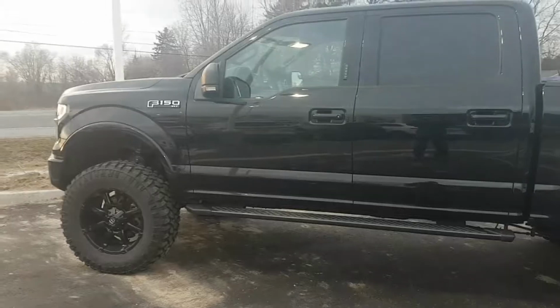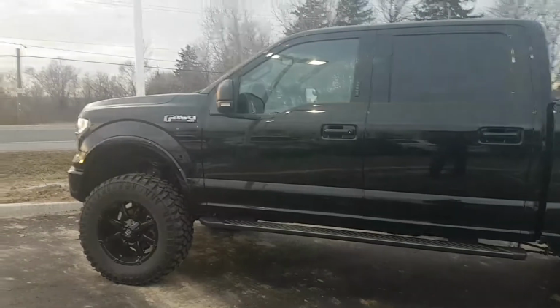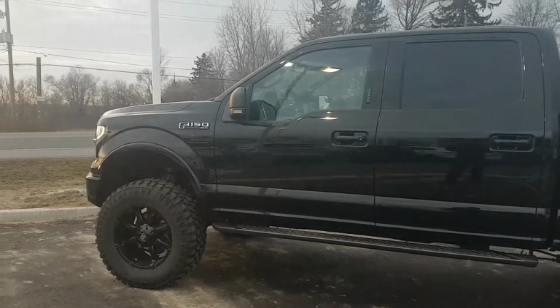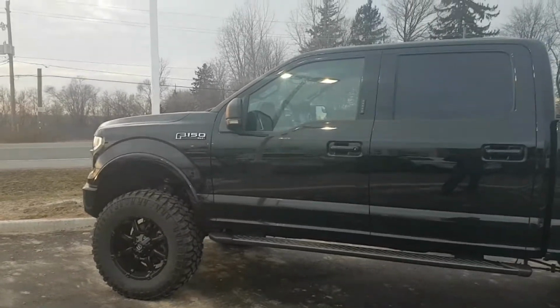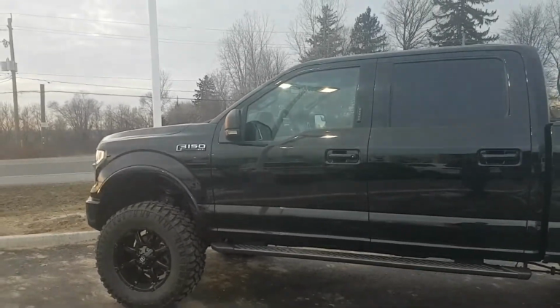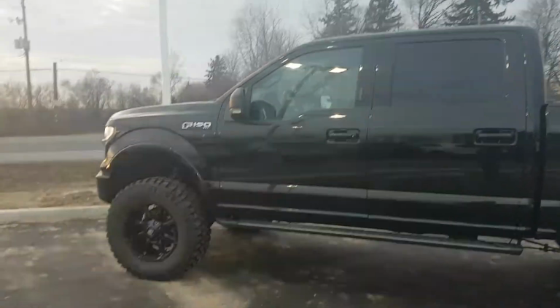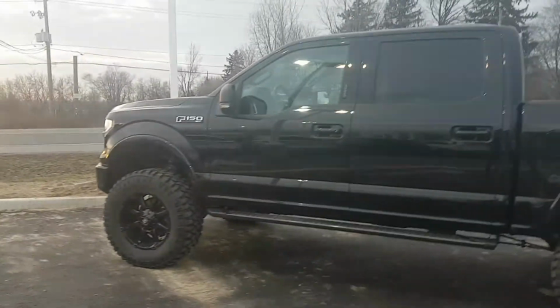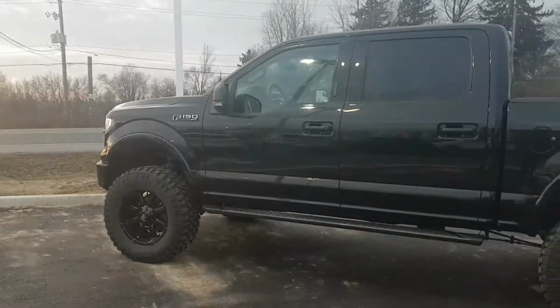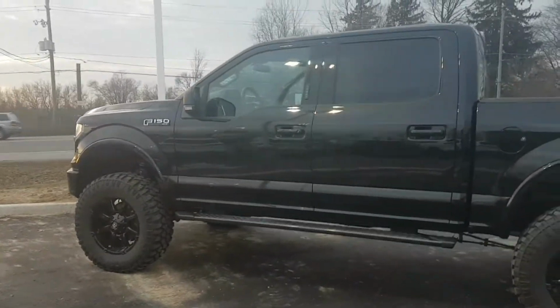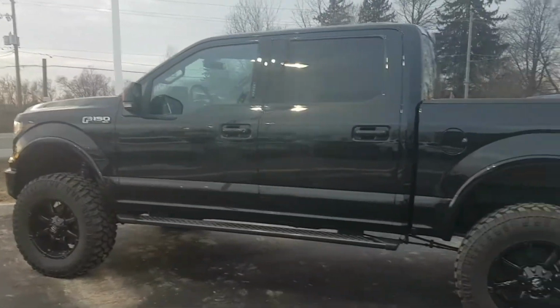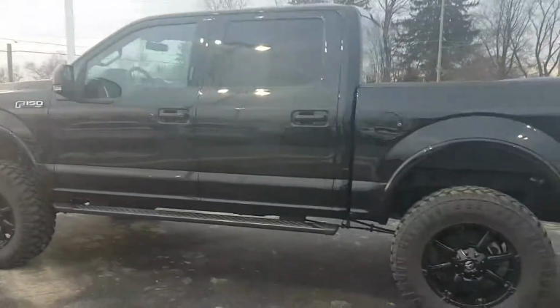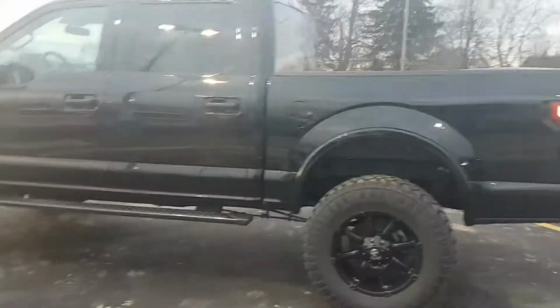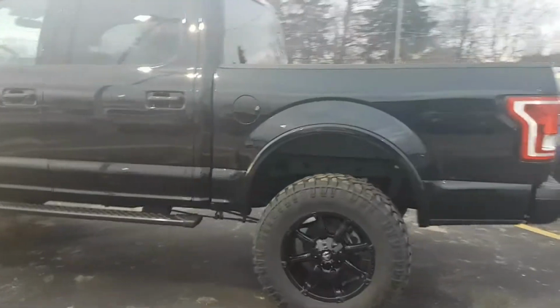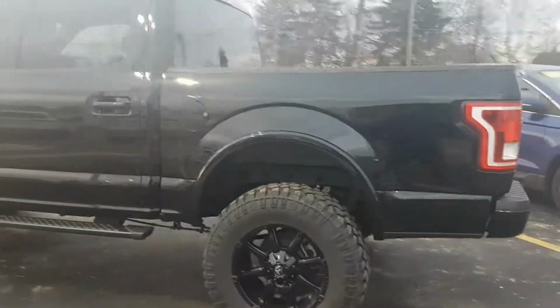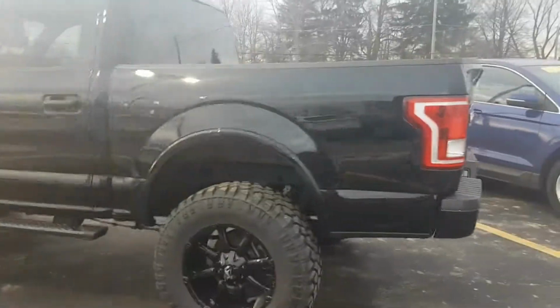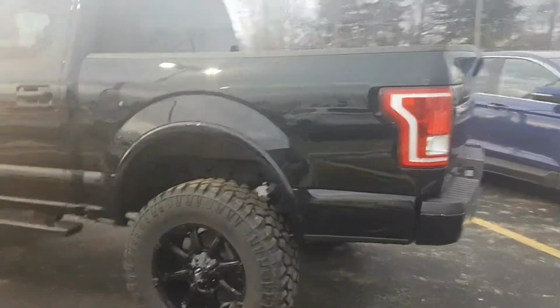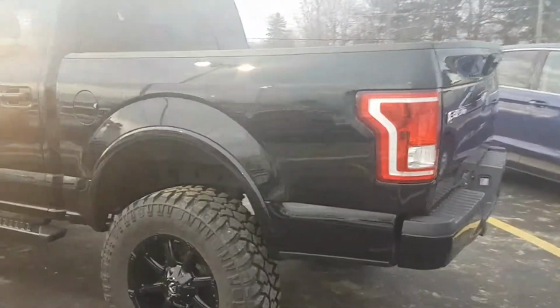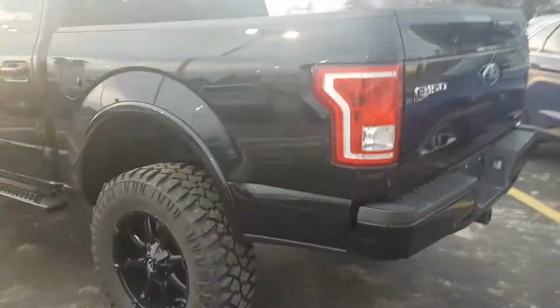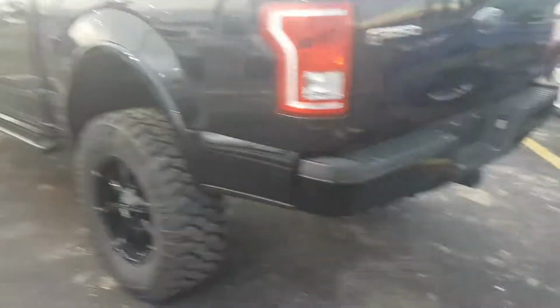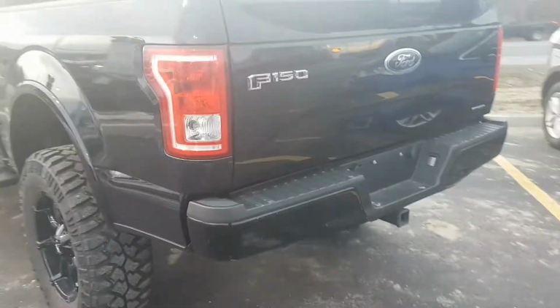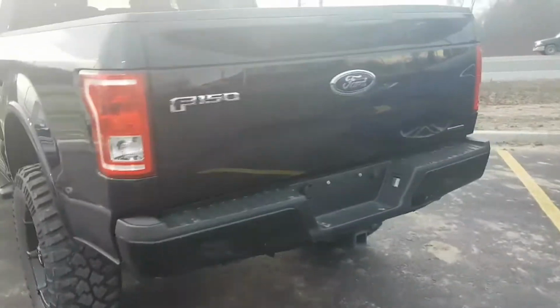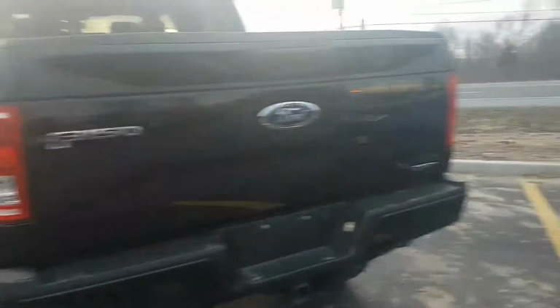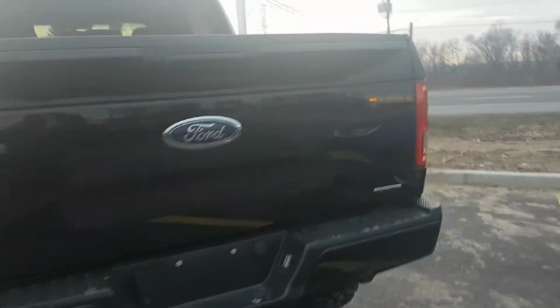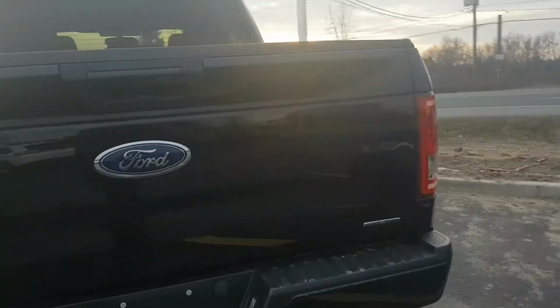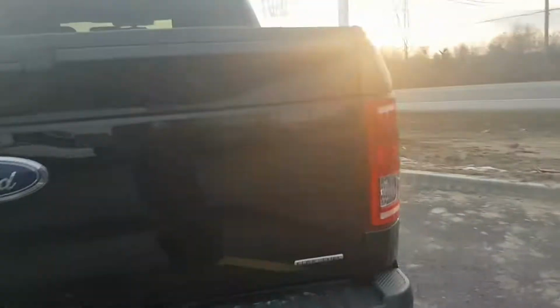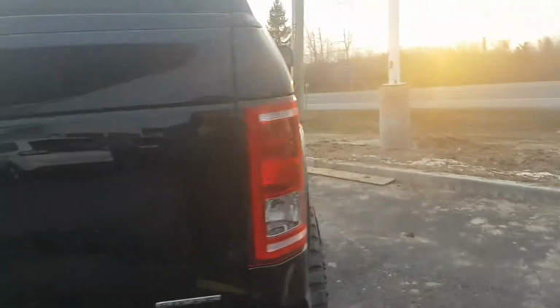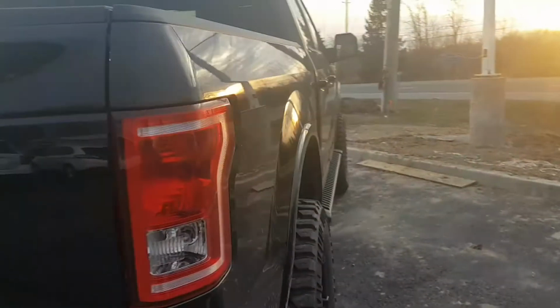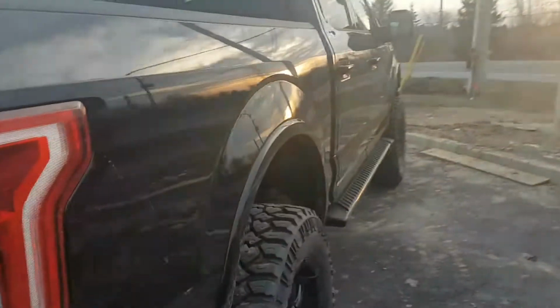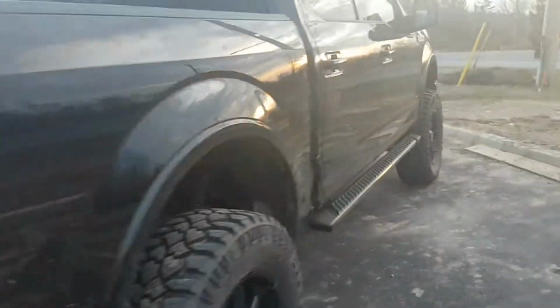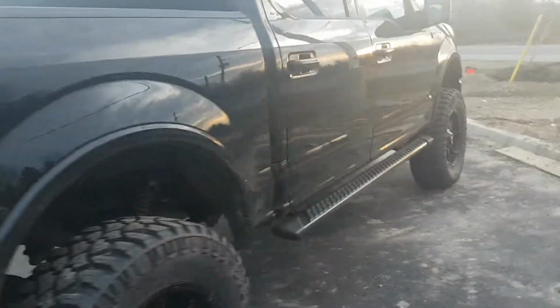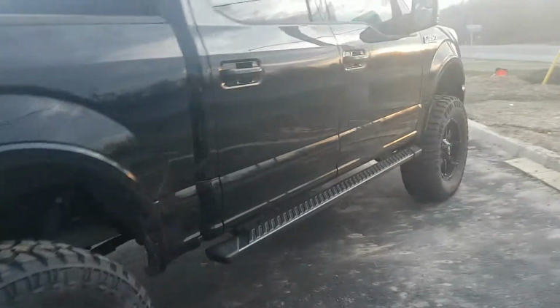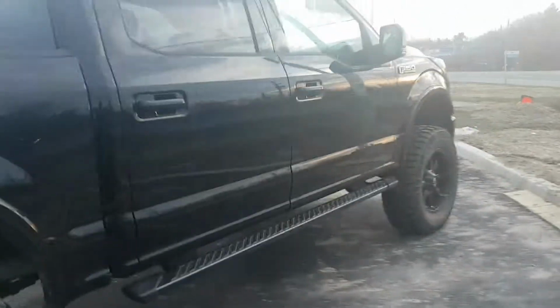Hey guys, Chris Lye at Northway Ford Lincoln in Brantford. Got this beautiful 2015 lifted F-150 Sport — it's absolutely beautiful, decked out as well. It's got beautiful rims, fully loaded. Not many of these around; really stunning in black.